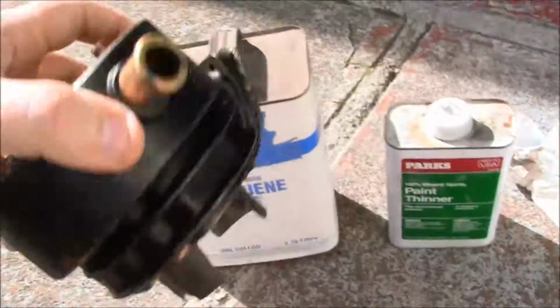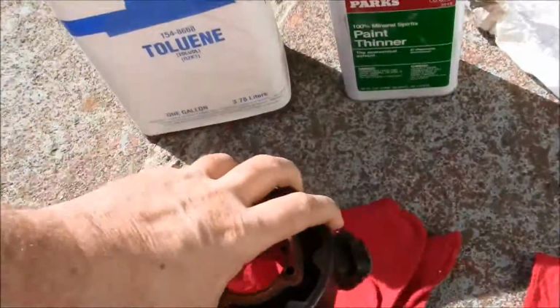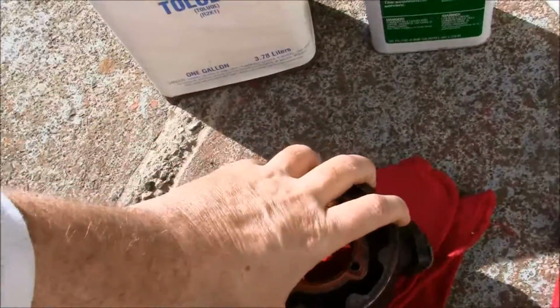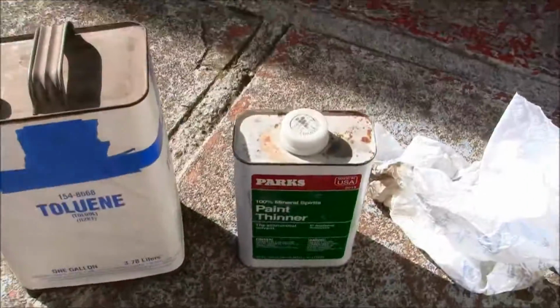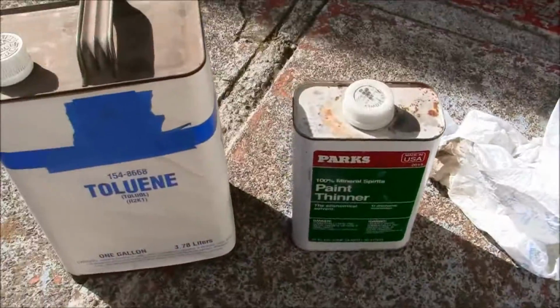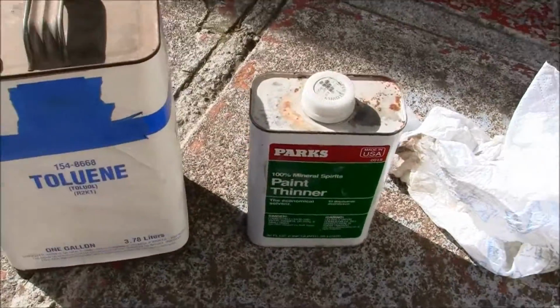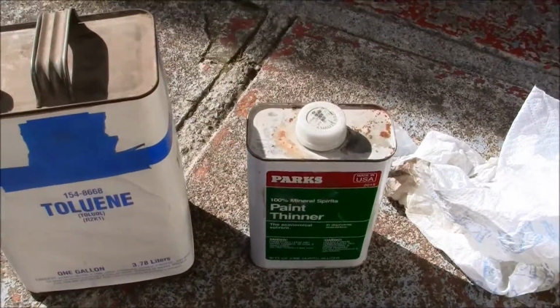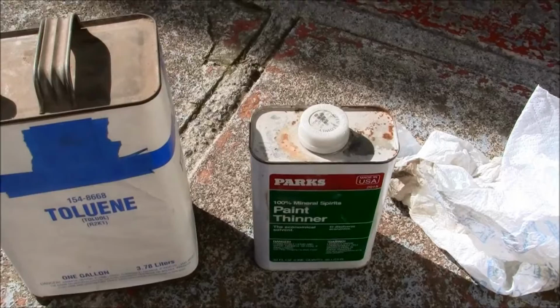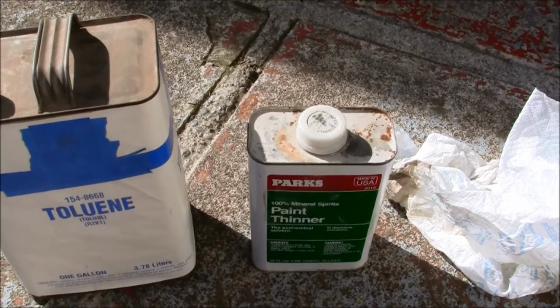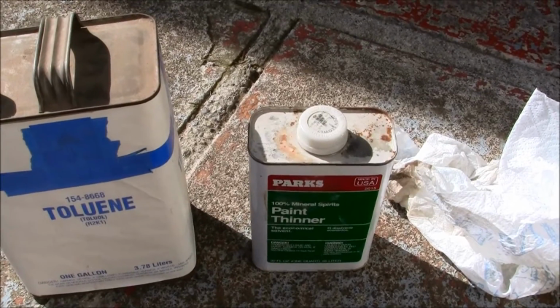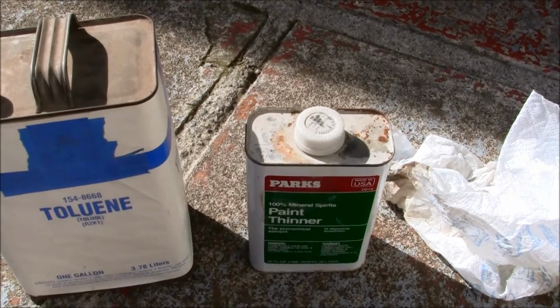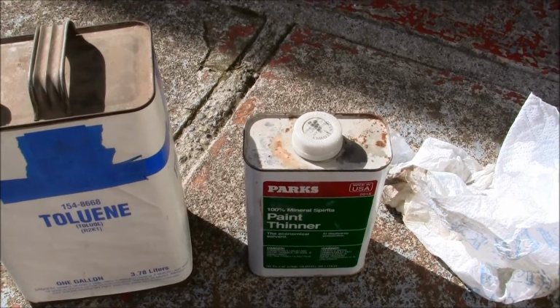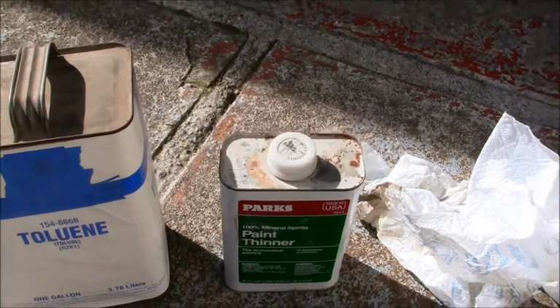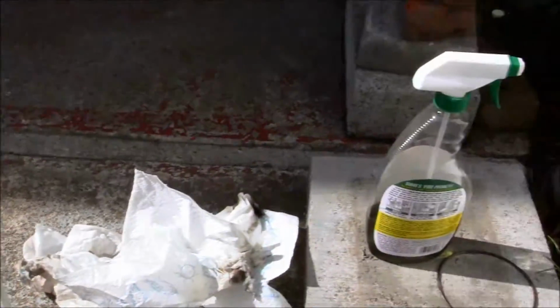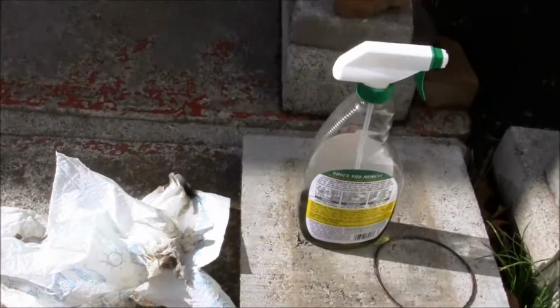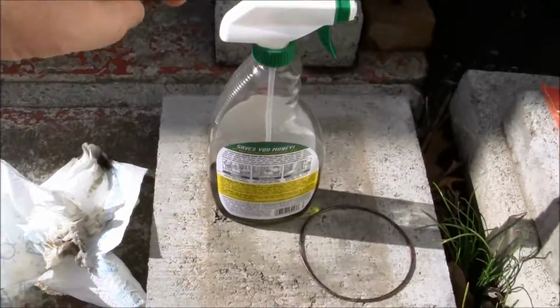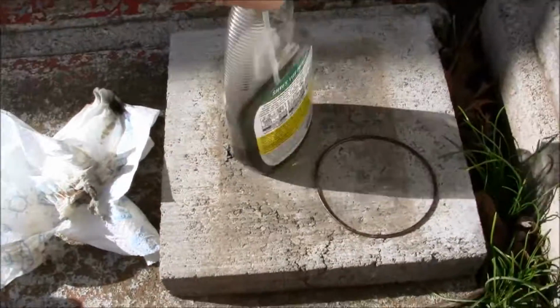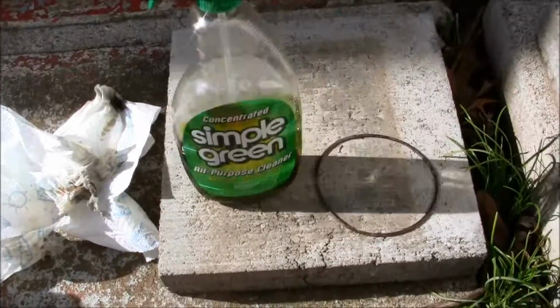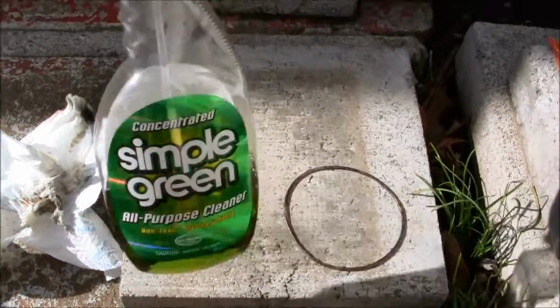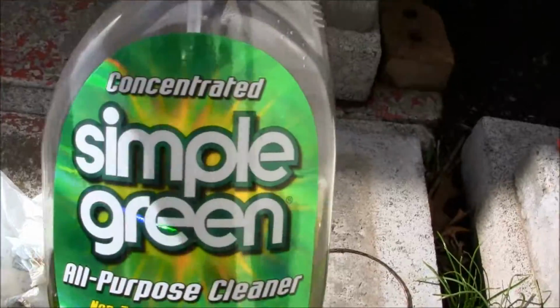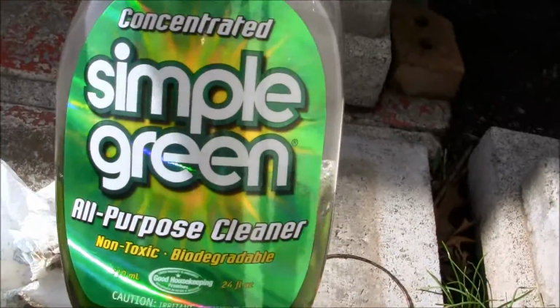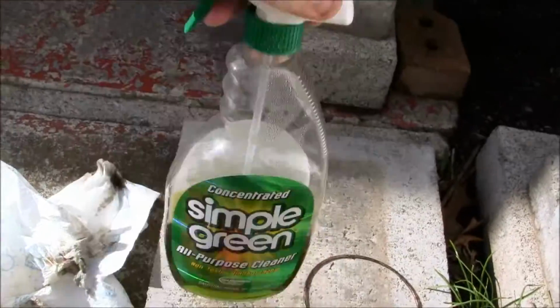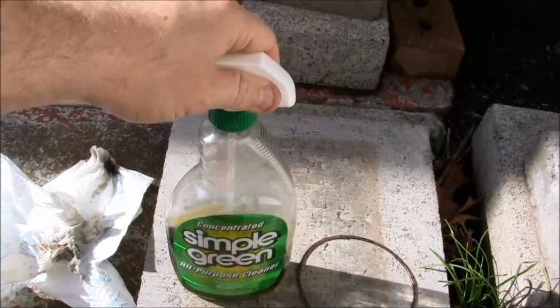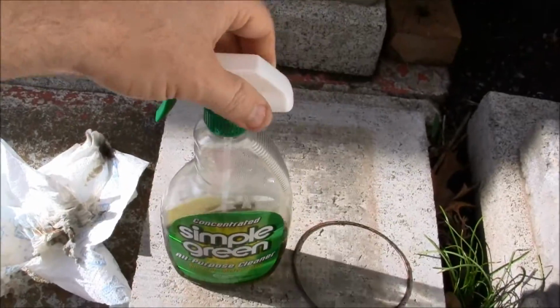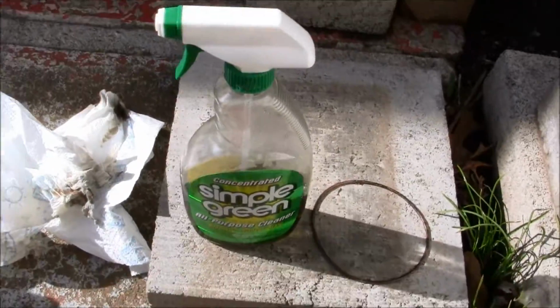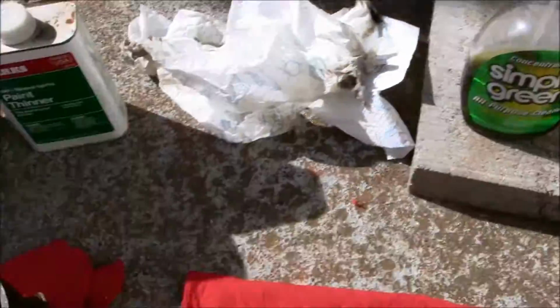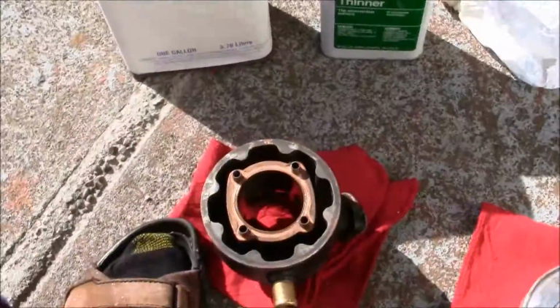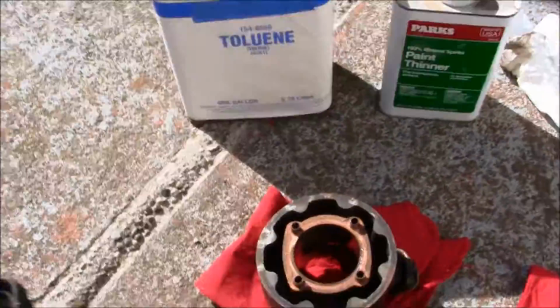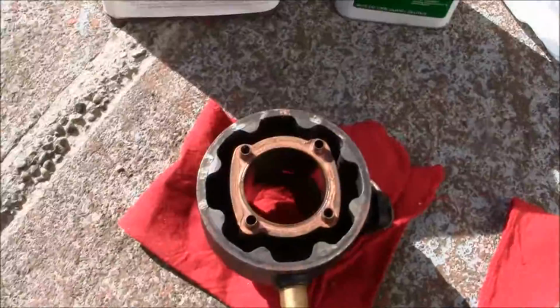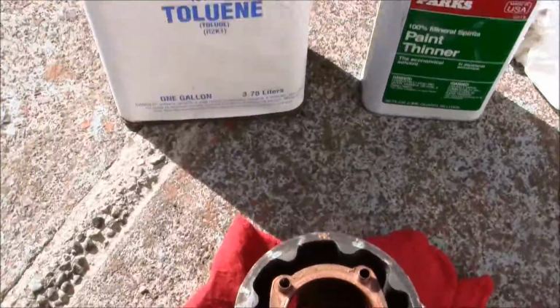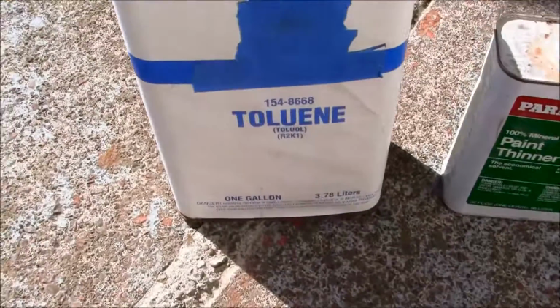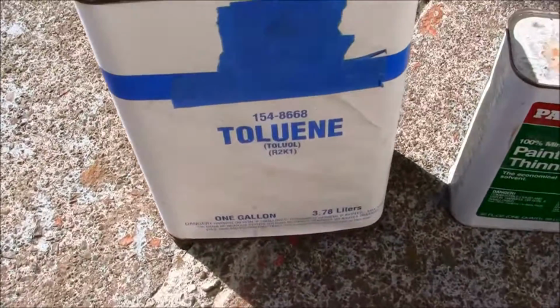What I use — you can either use a paint thinner, or you can use this over here. This is really good: Simple Green. For some reason it breaks down the paint. Or you can use this stuff.